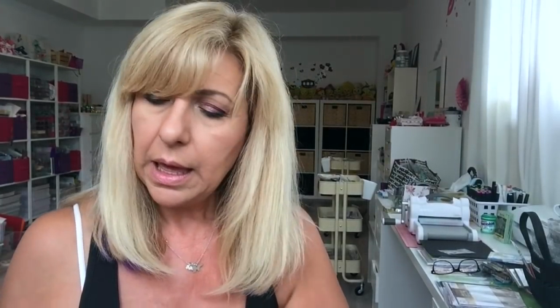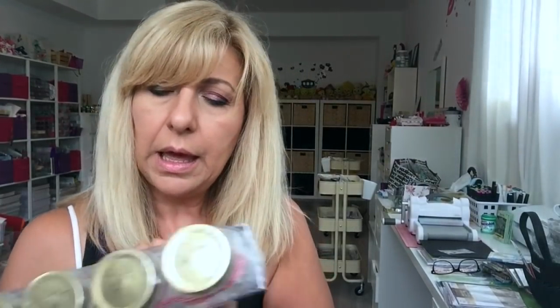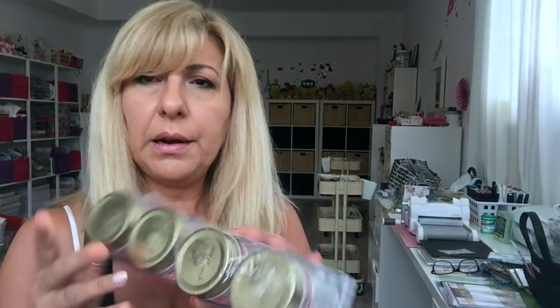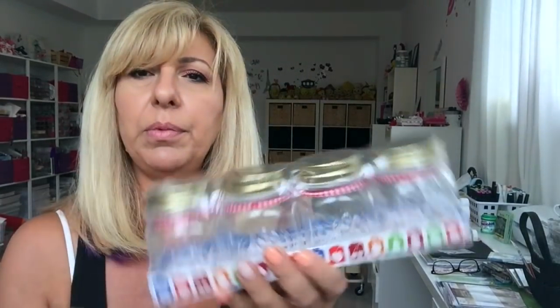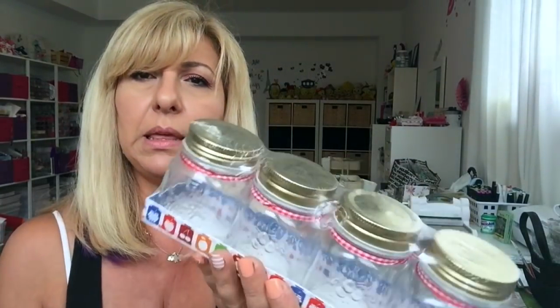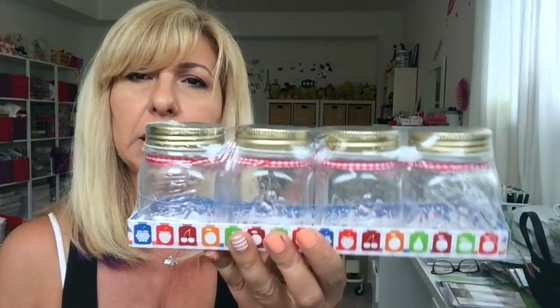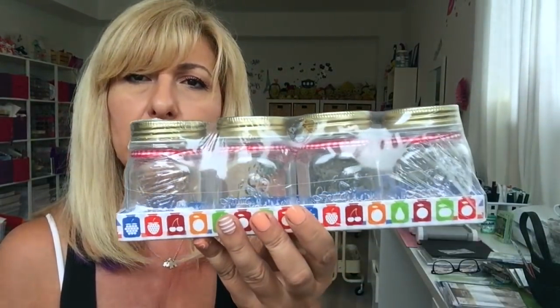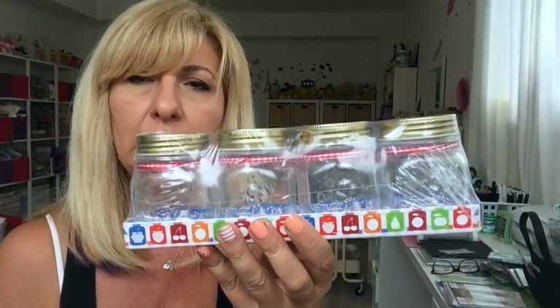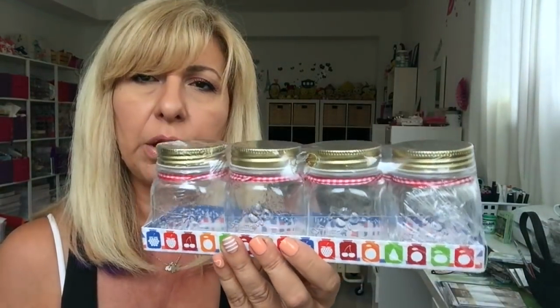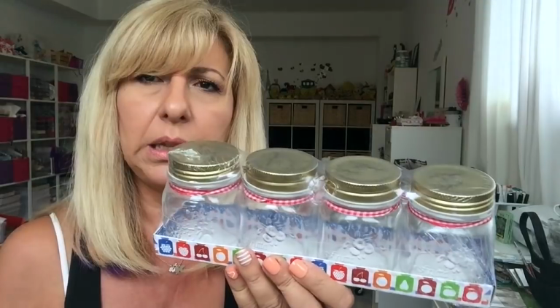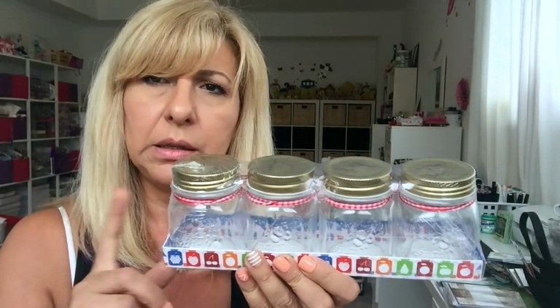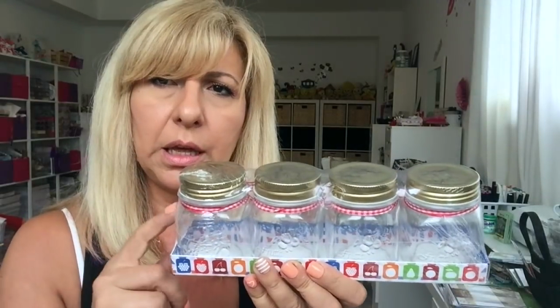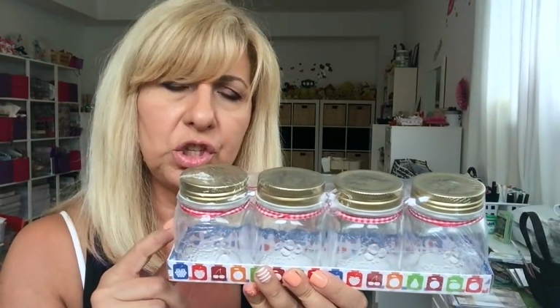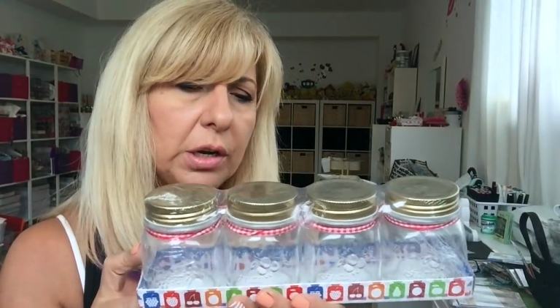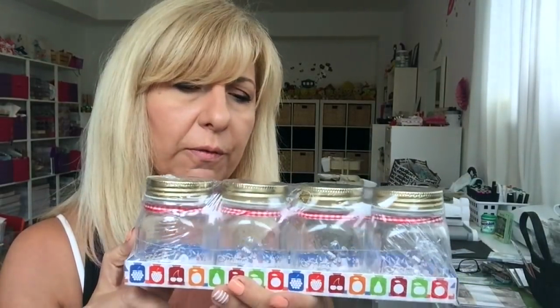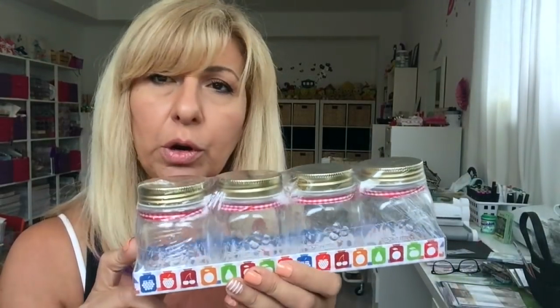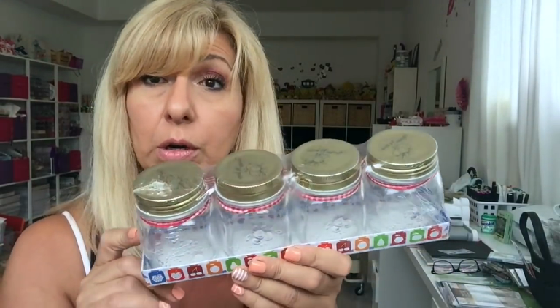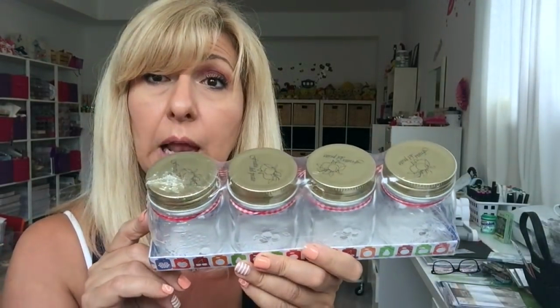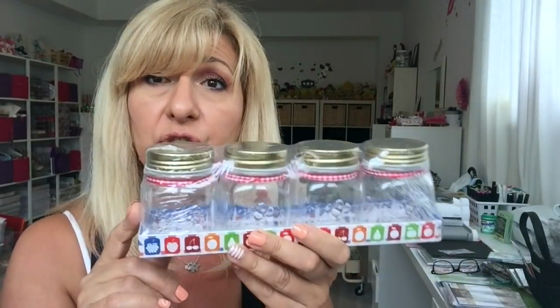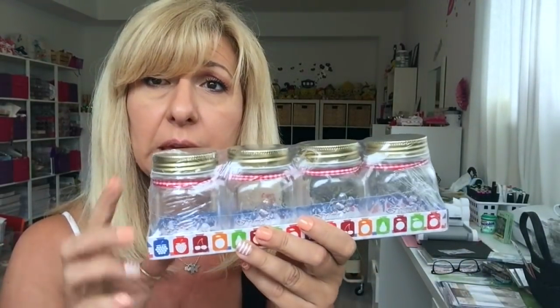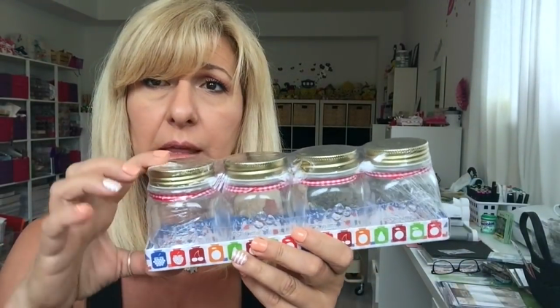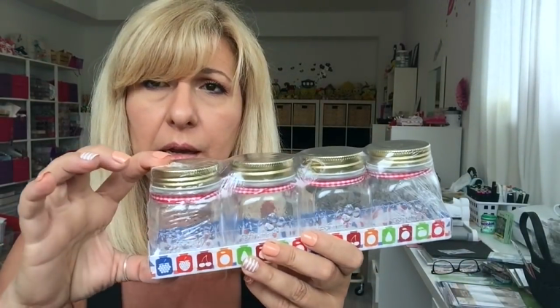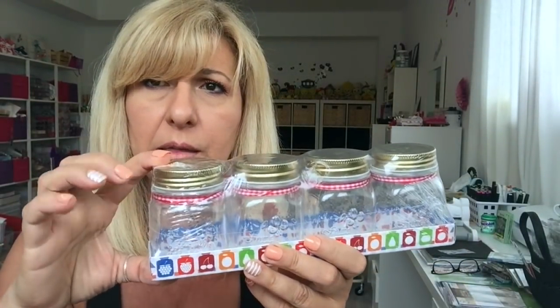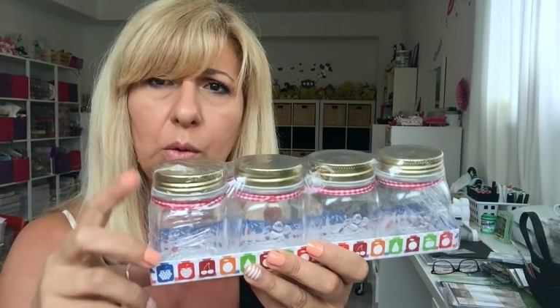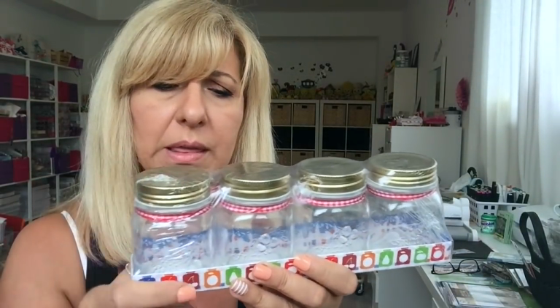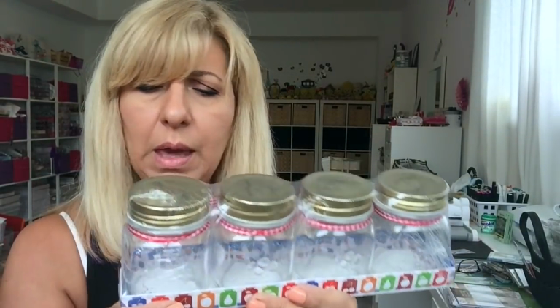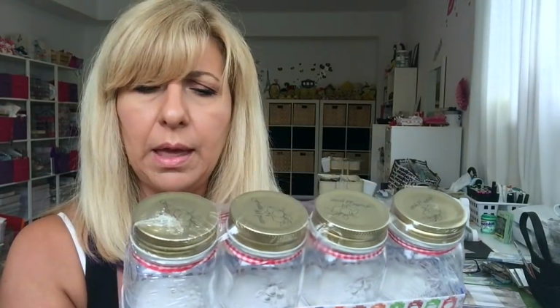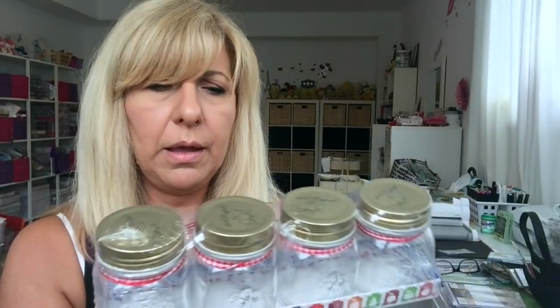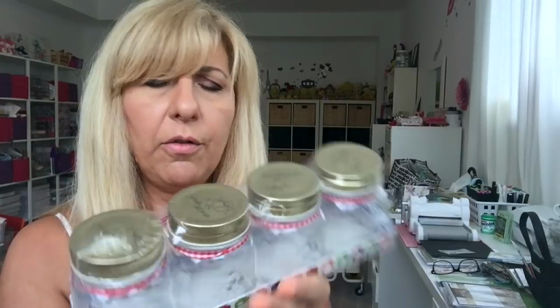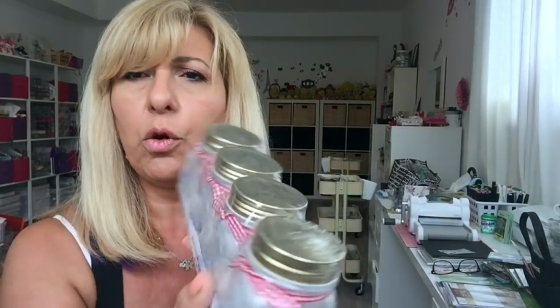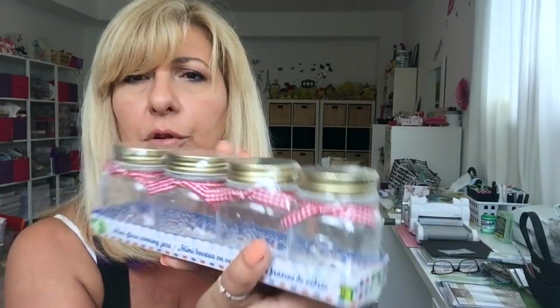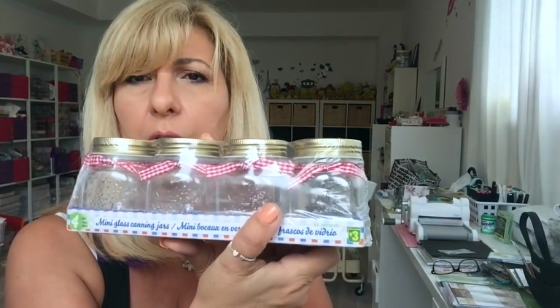I grabbed these — my daughter needed jars for her salad dressing. These are the small ones. You get four for $3.